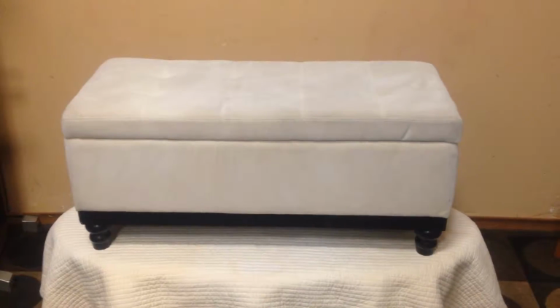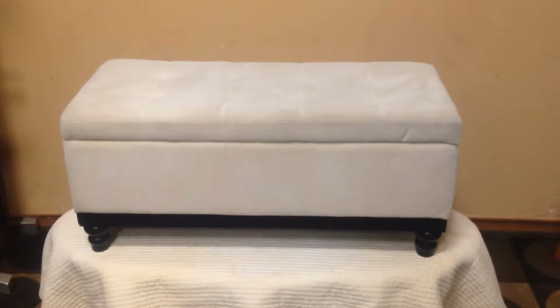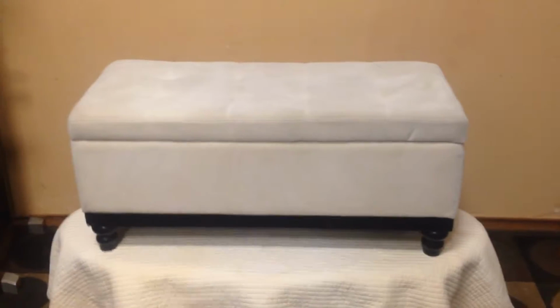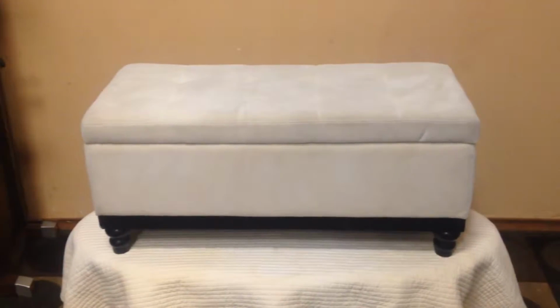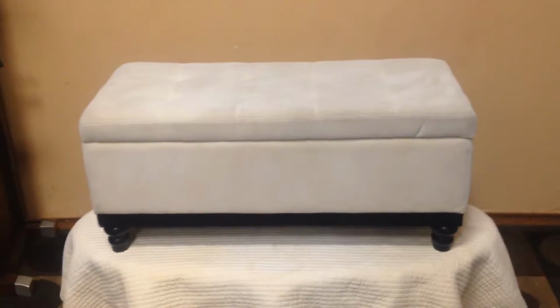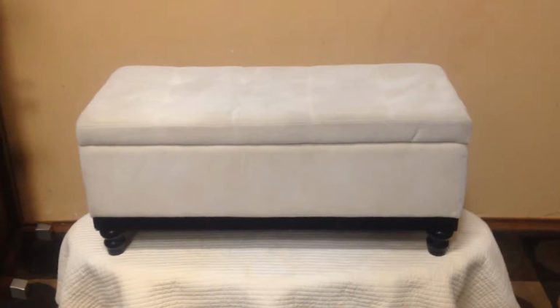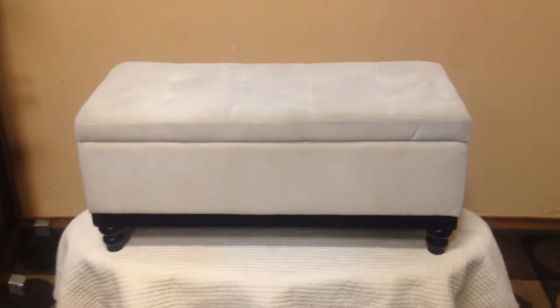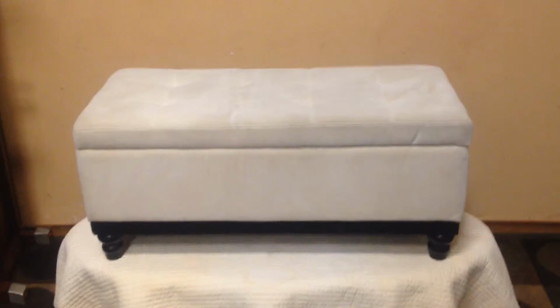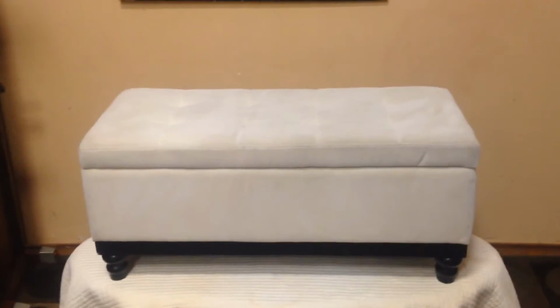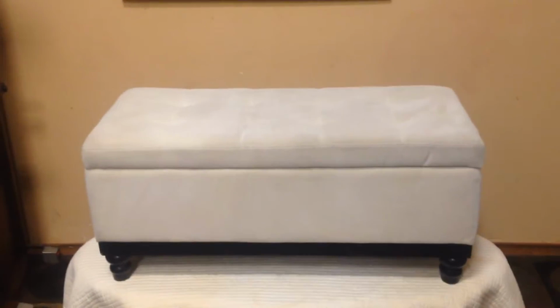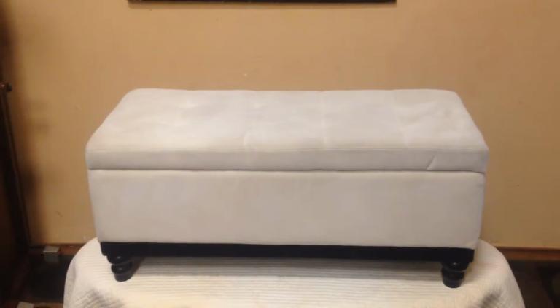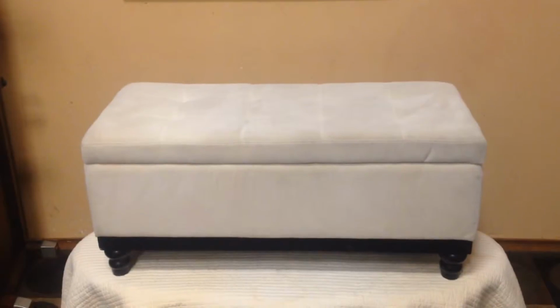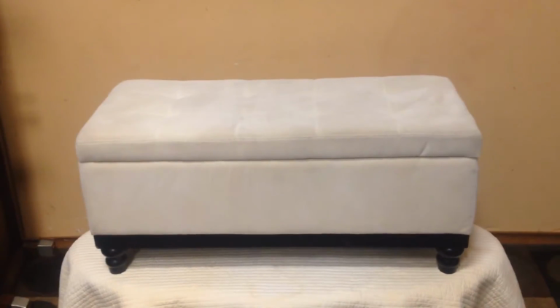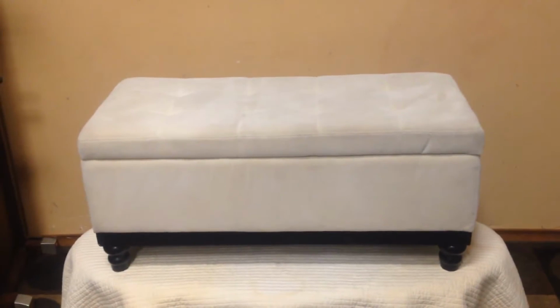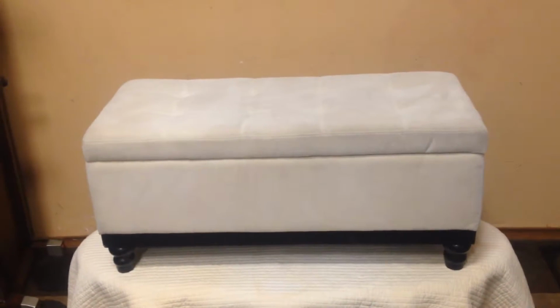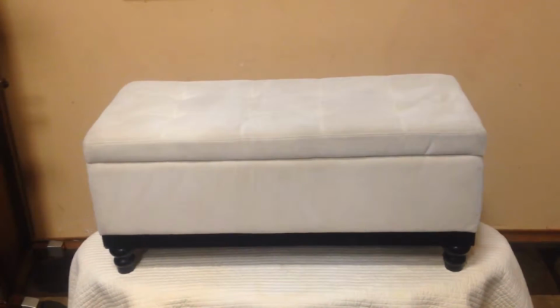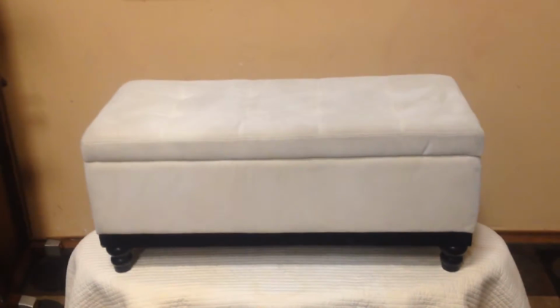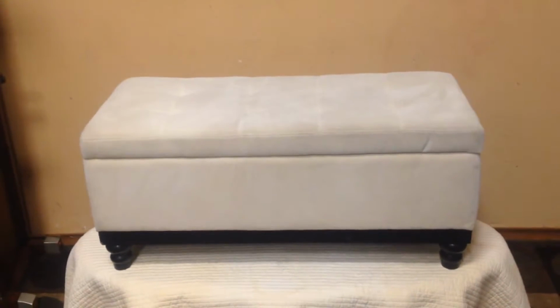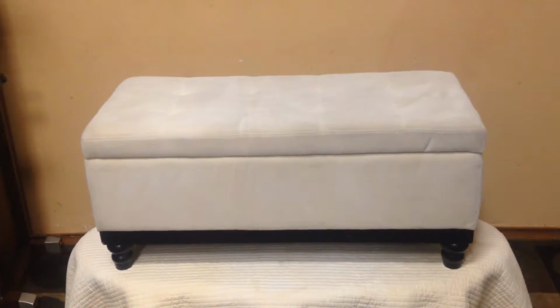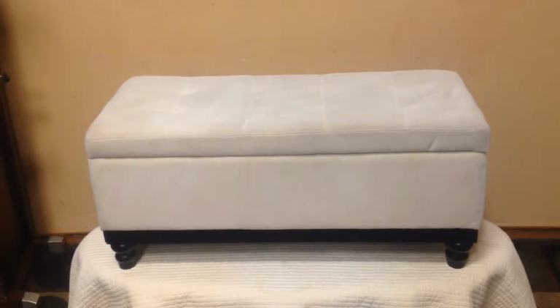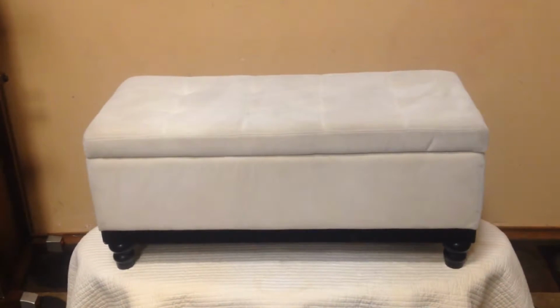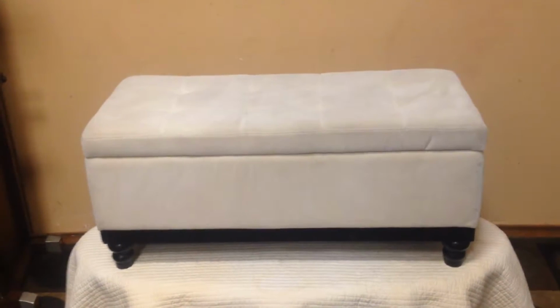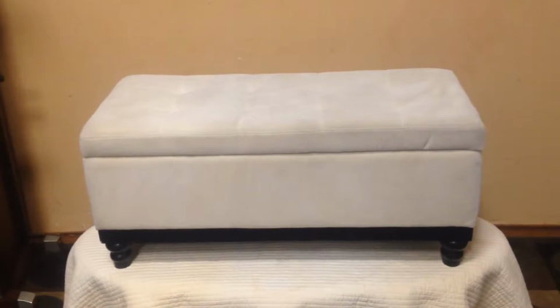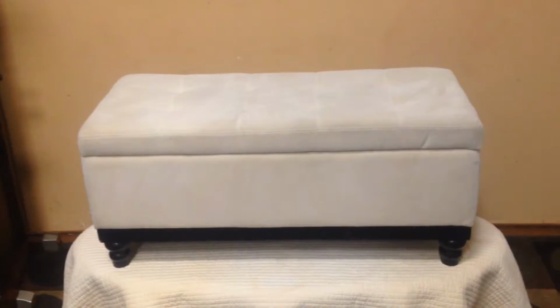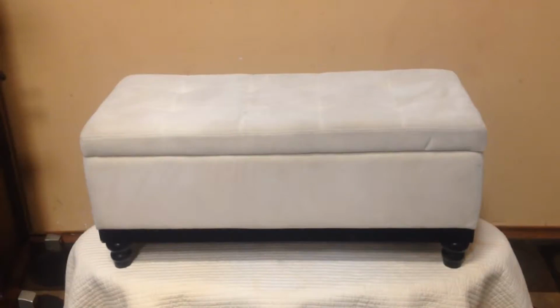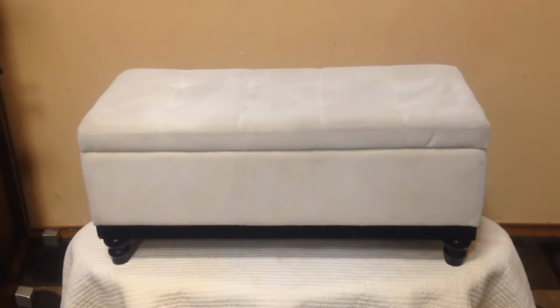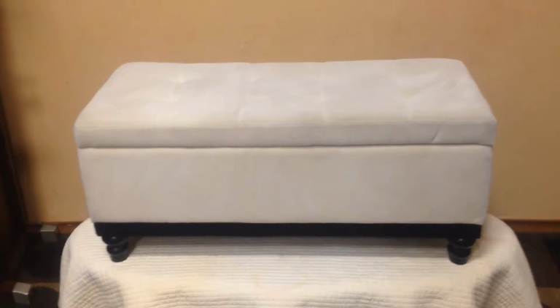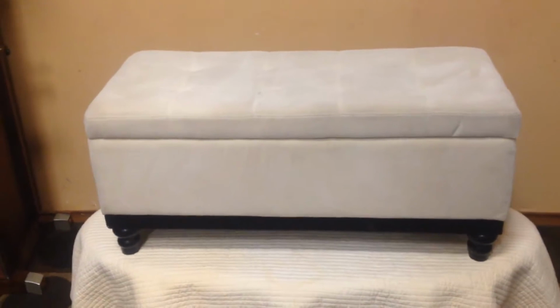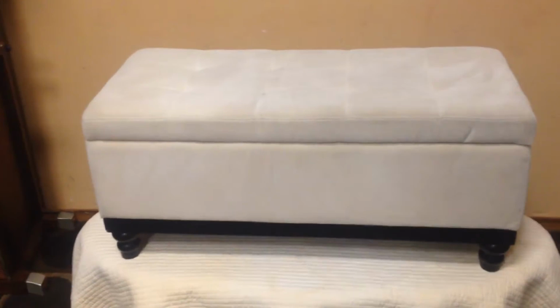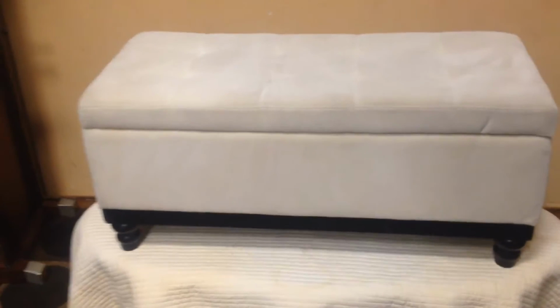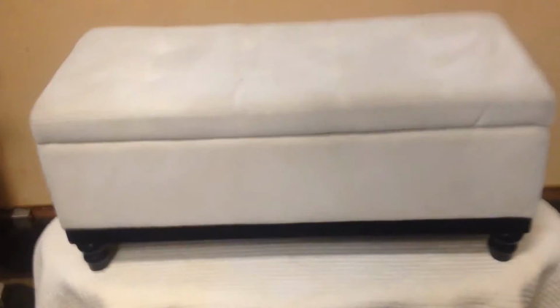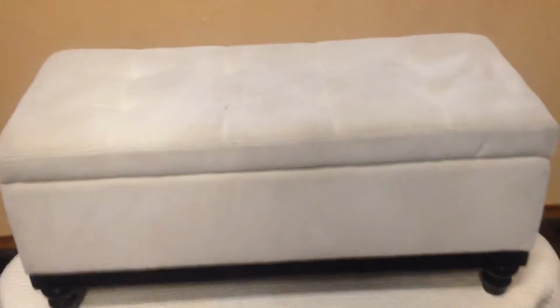Hello guys, here is the white chenille ottoman slash storage bin that I've got on Kijiji. Just running through a quick little video — let's go through it.